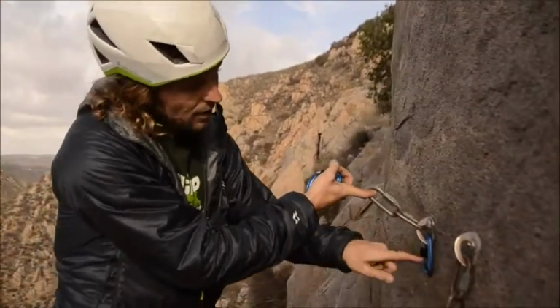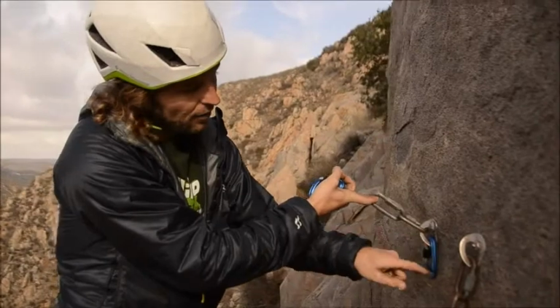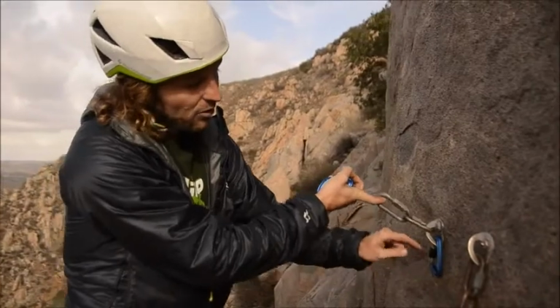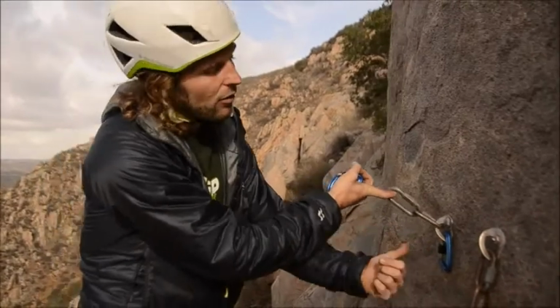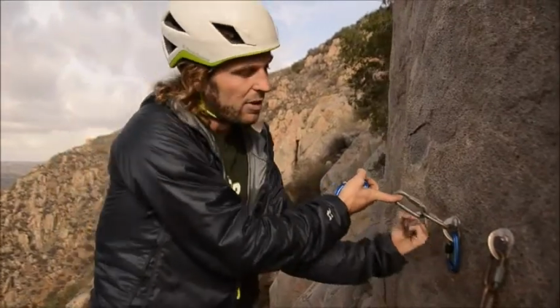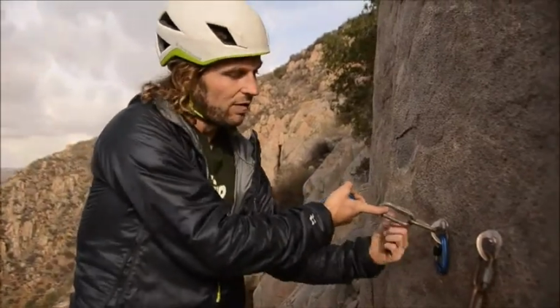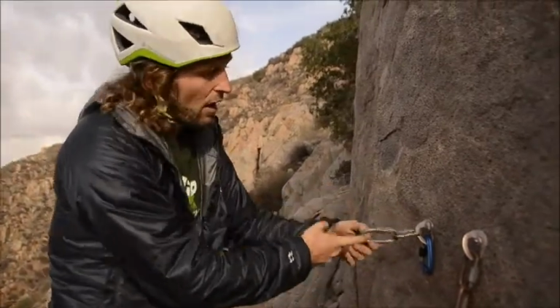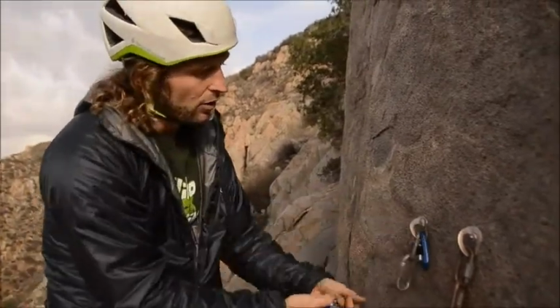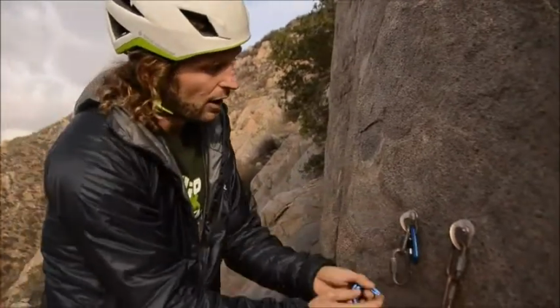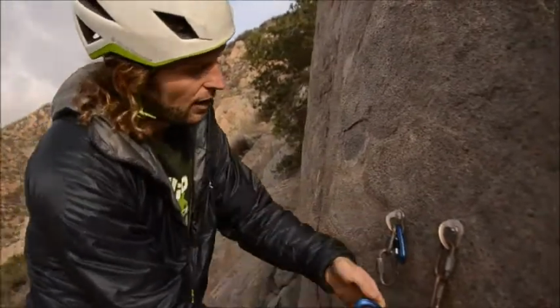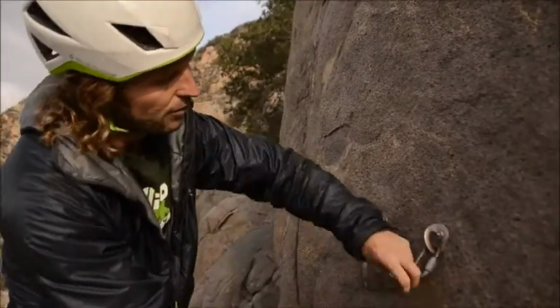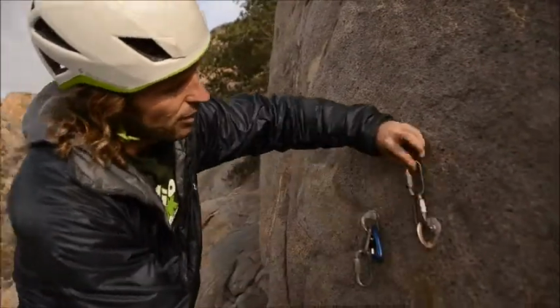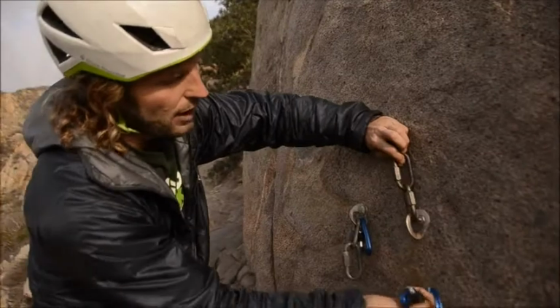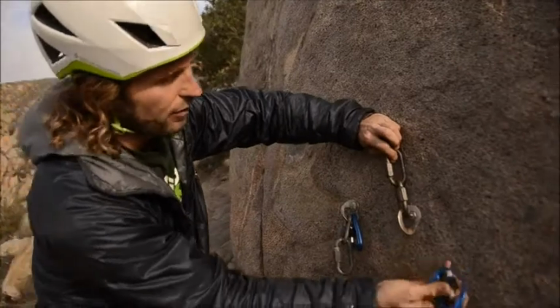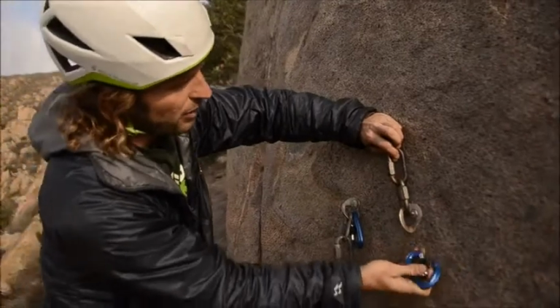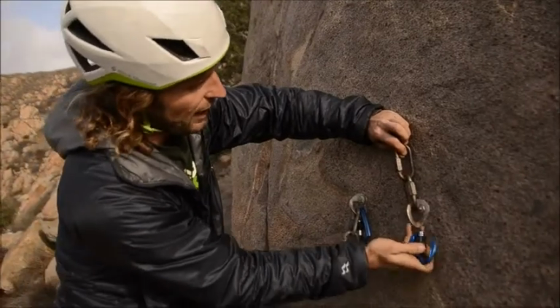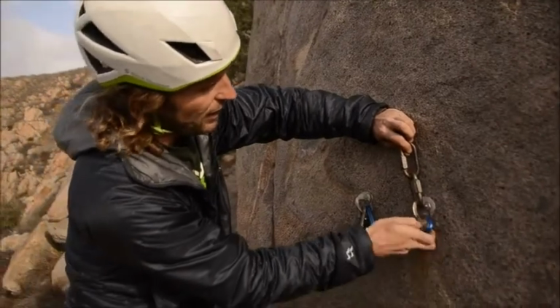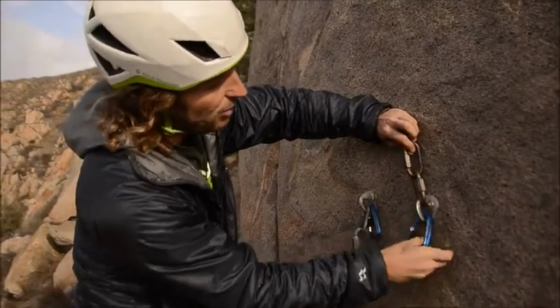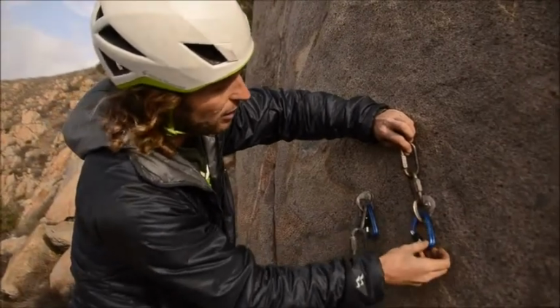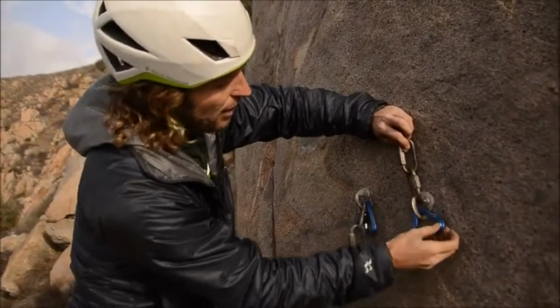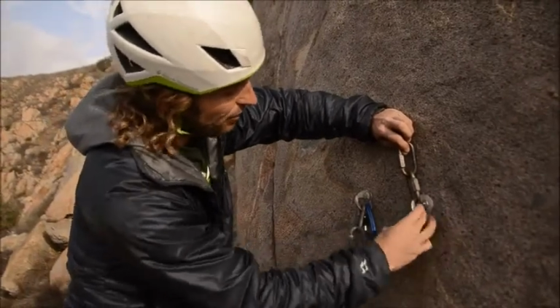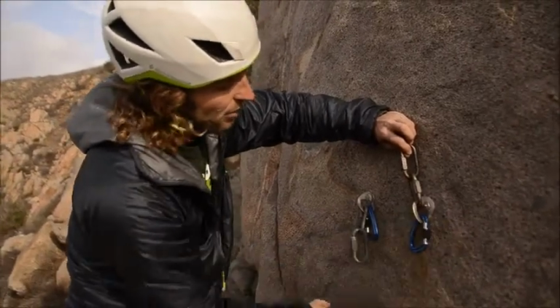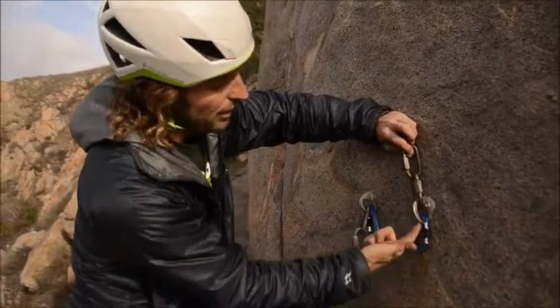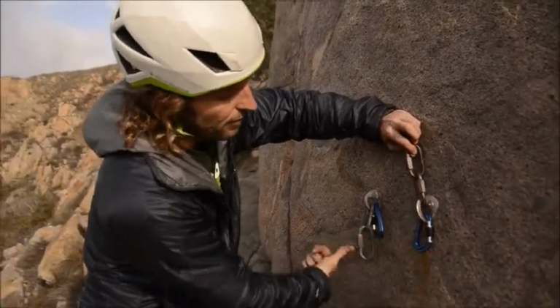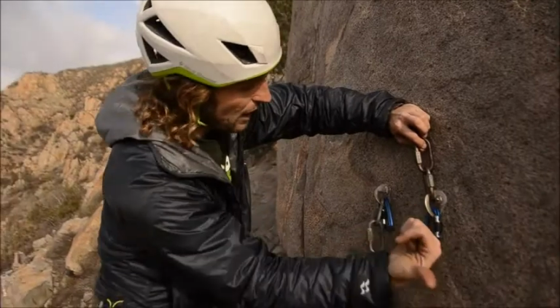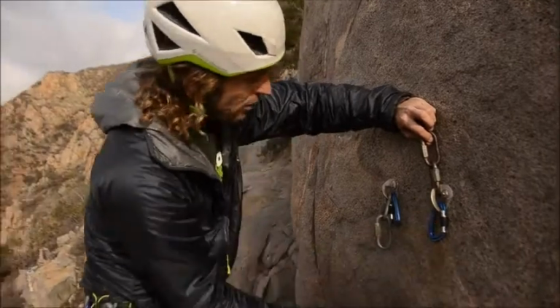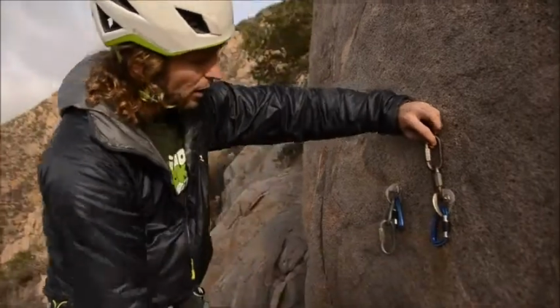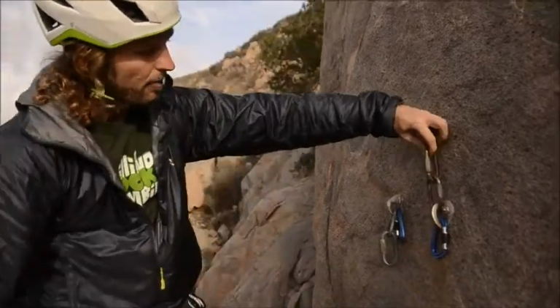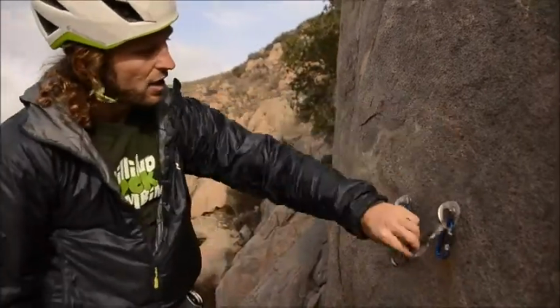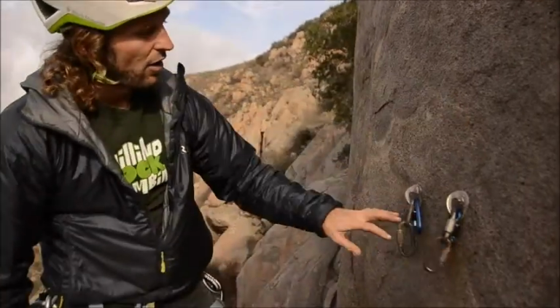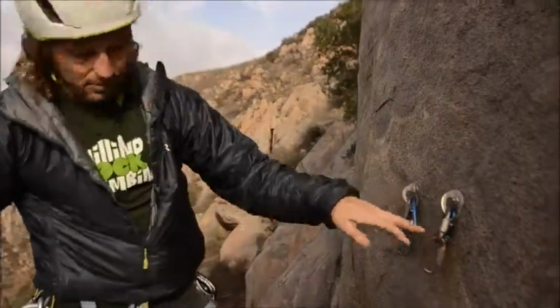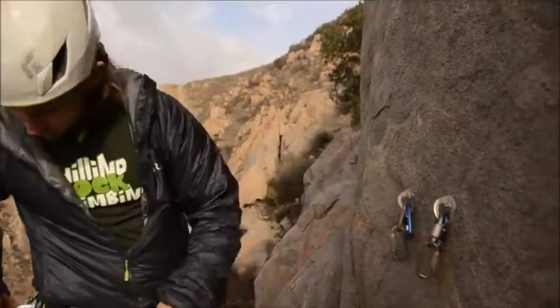Then I flip it around and have my gate facing outward. Same with the right one — I flip it with the gate facing inward so that when I flip it around I have it facing outward. So now I've clipped each bolt.